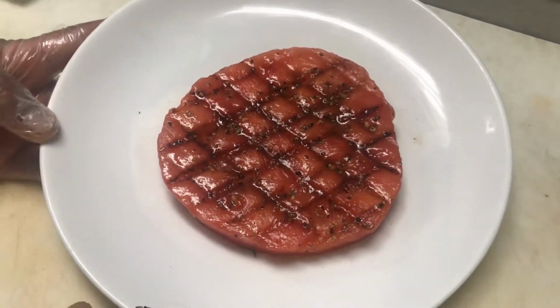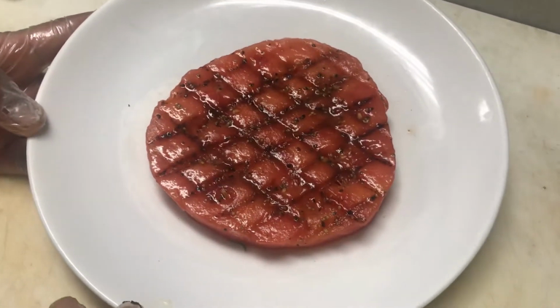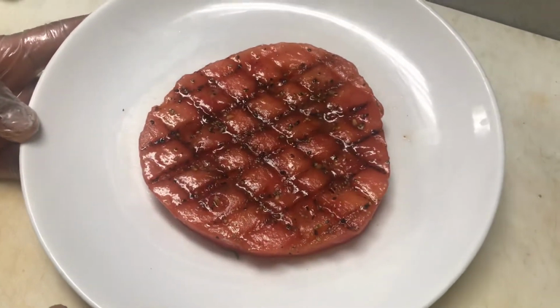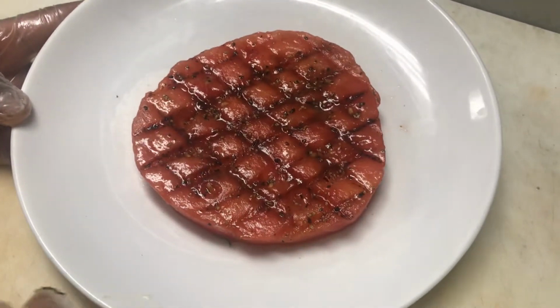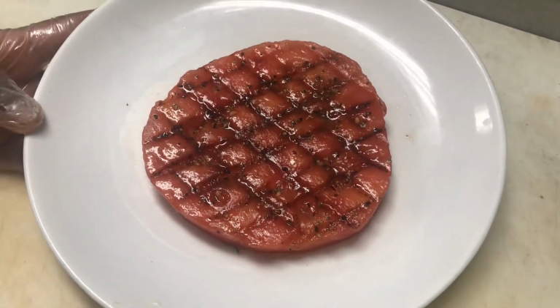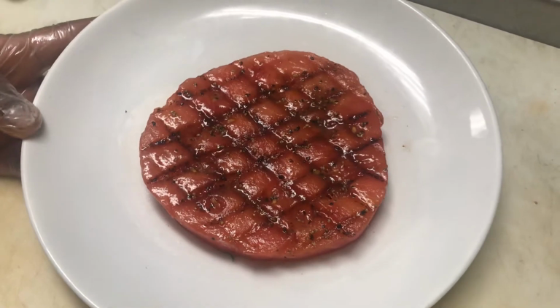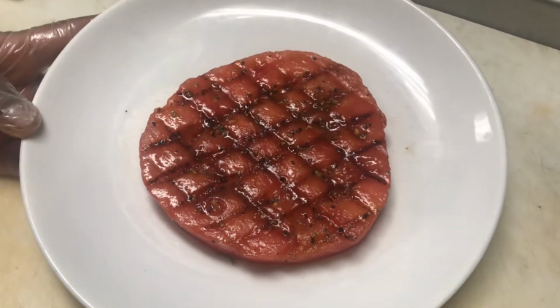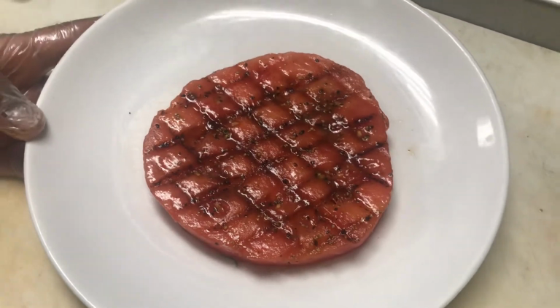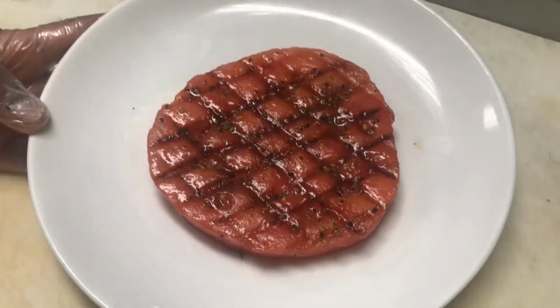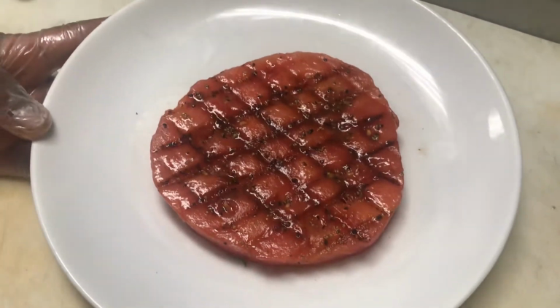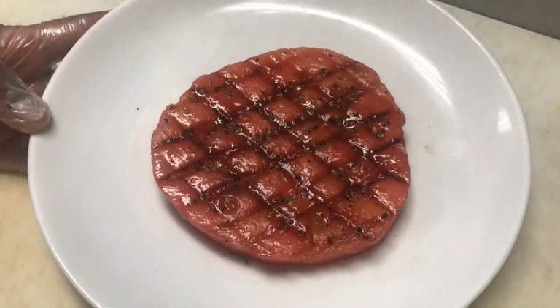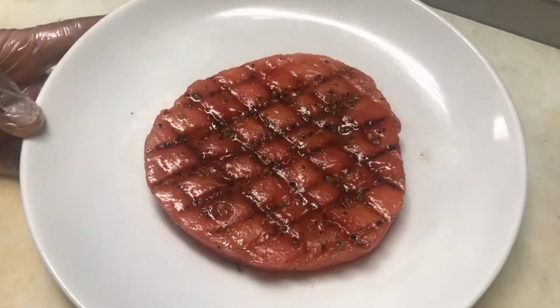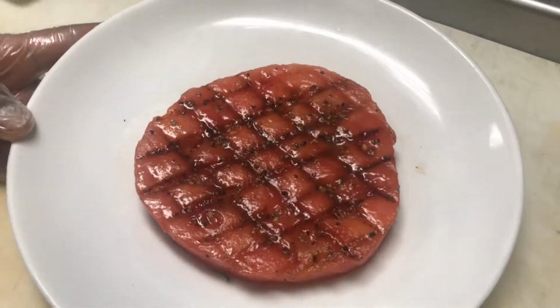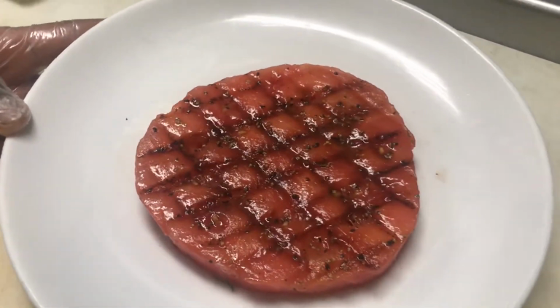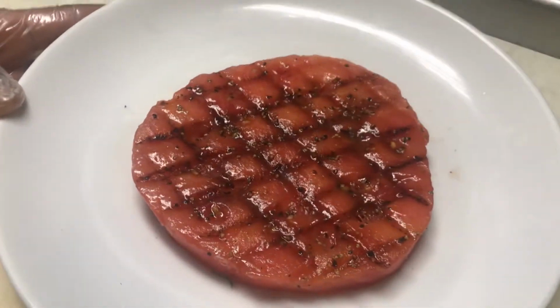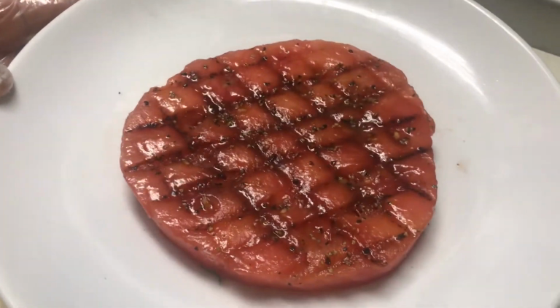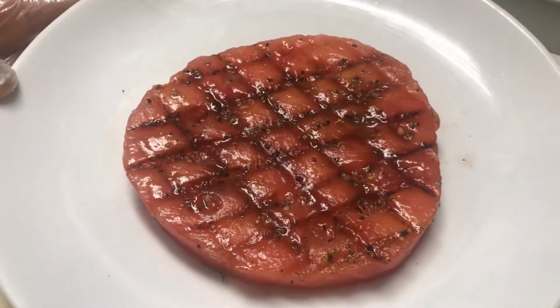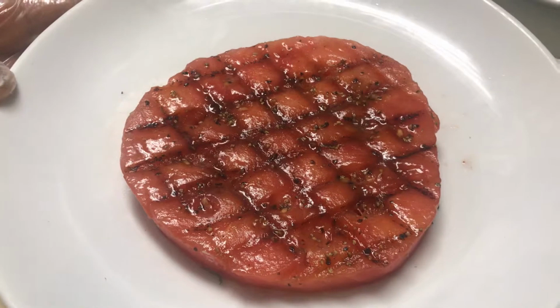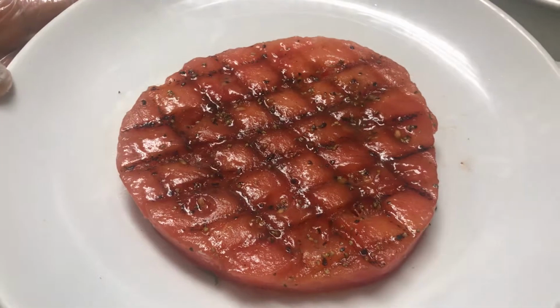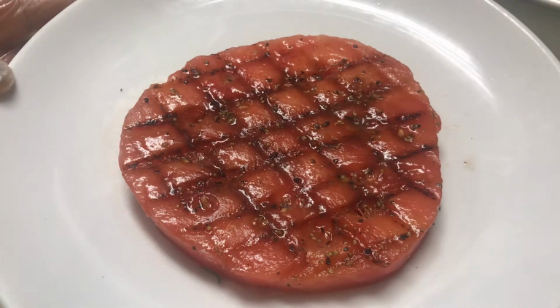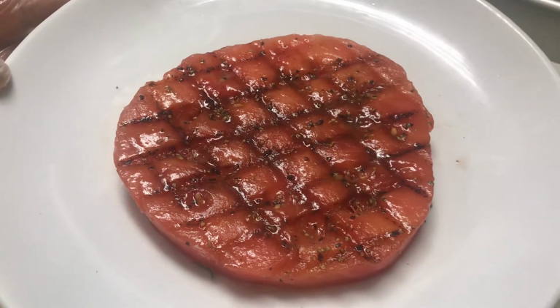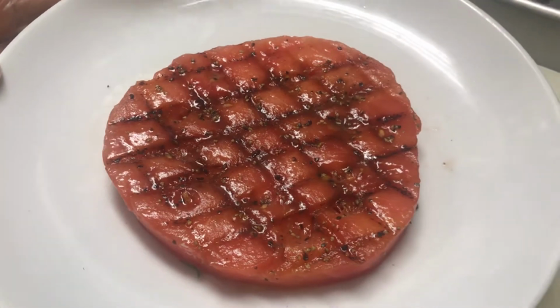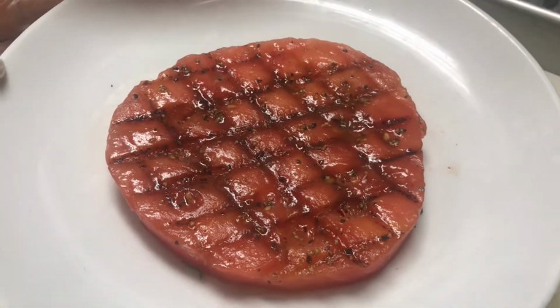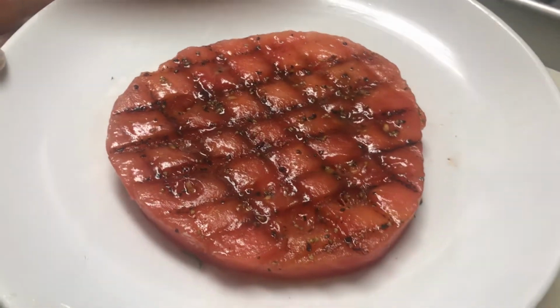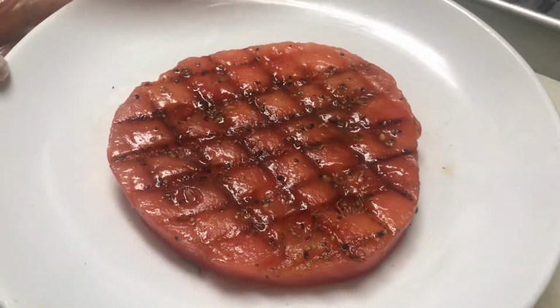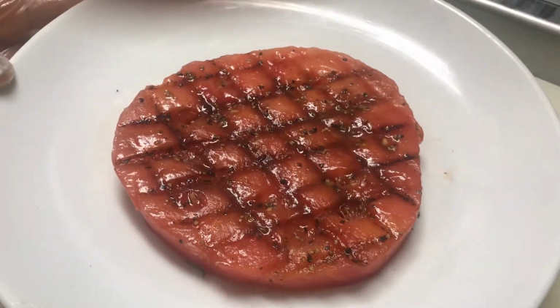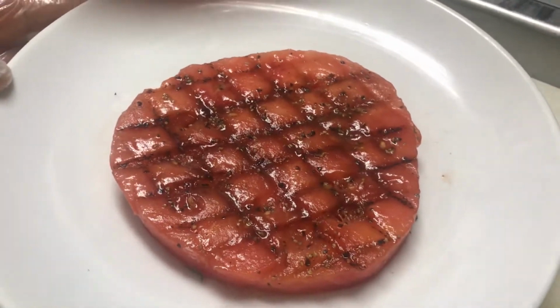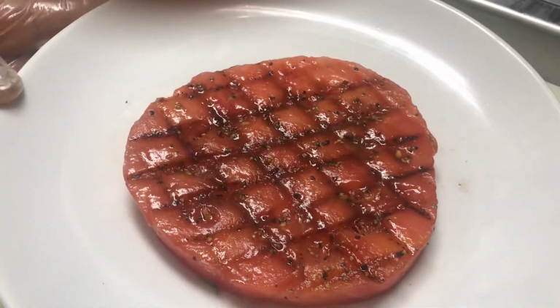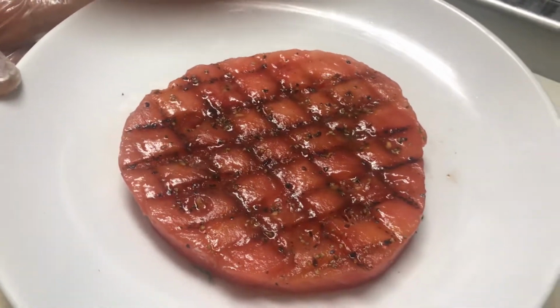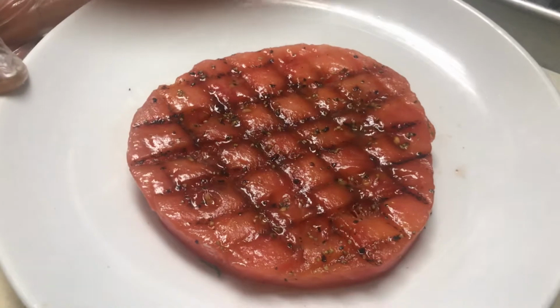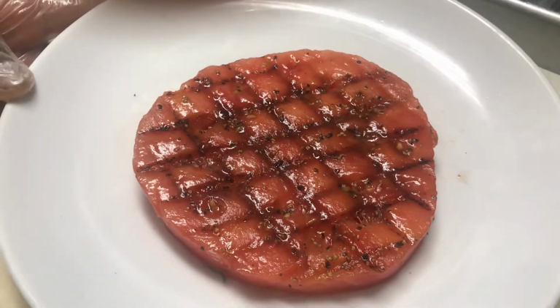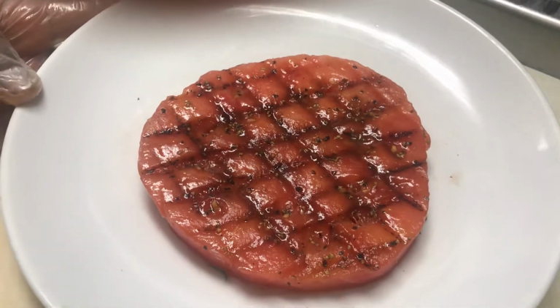As we pull it off, we're going to put it on a sheet pan so it has time to cool and isn't still cooking. All this is doing is caramelizing and giving it that mesquite or smoky flavor from the grill — so it's a beautiful piece of grilled watermelon.